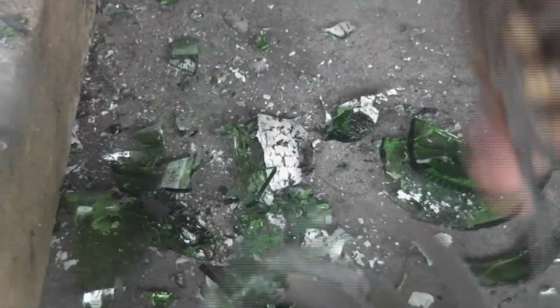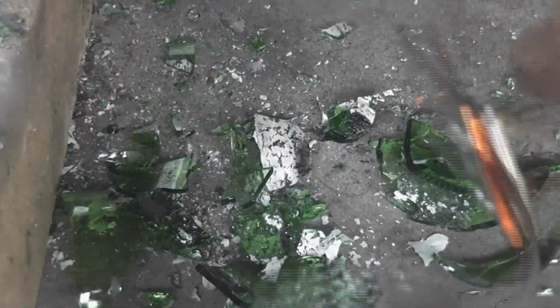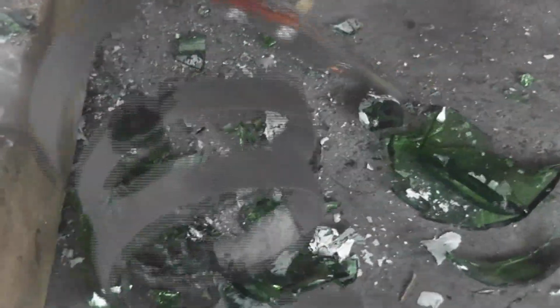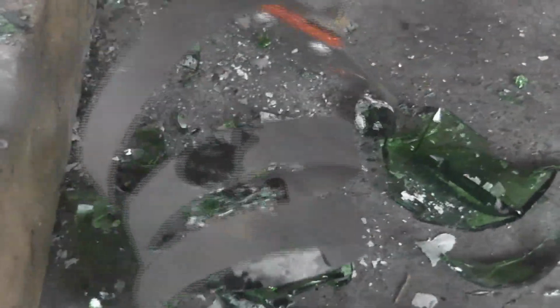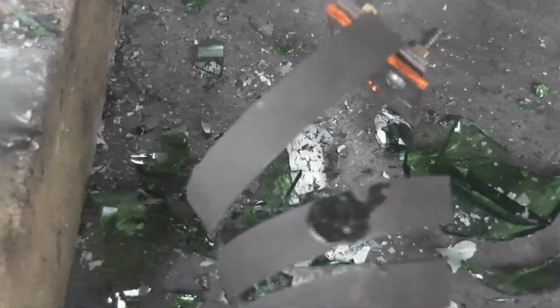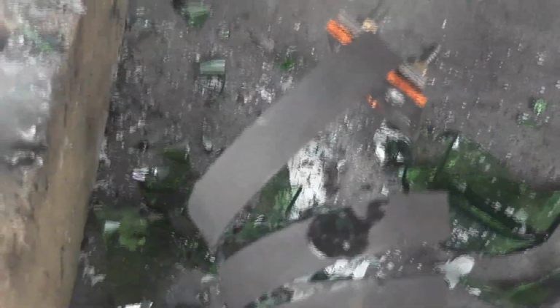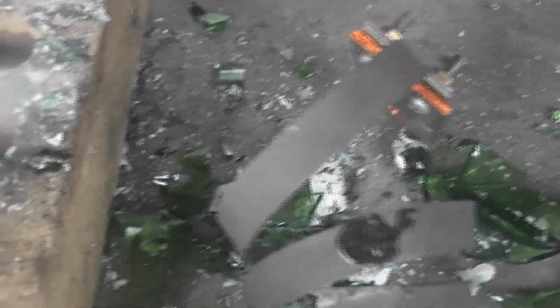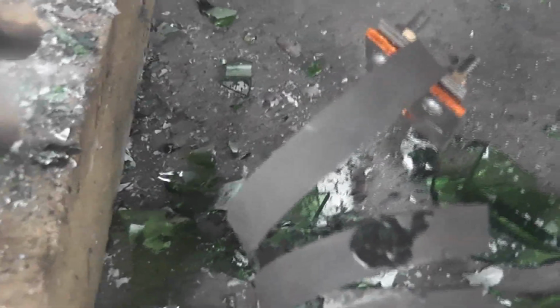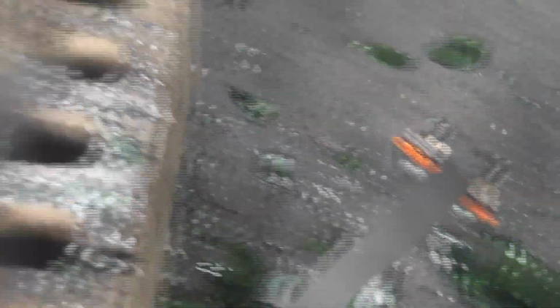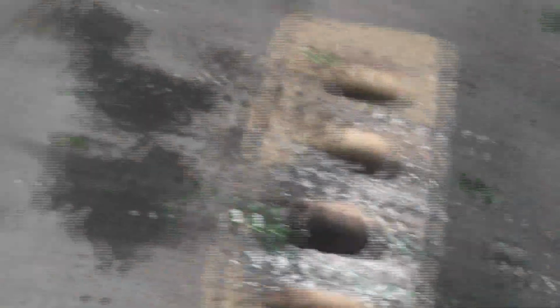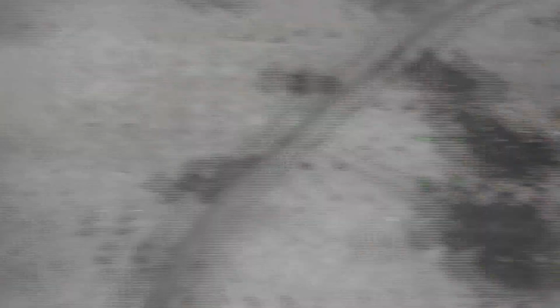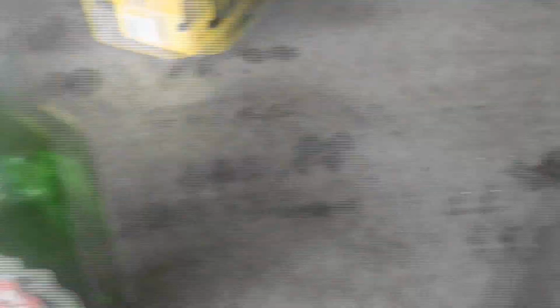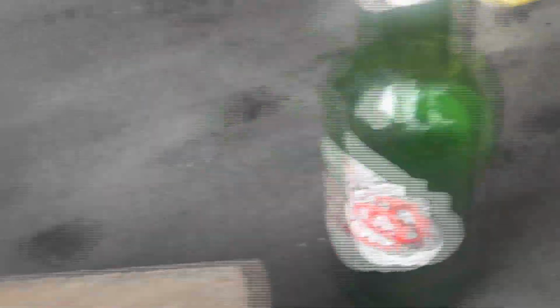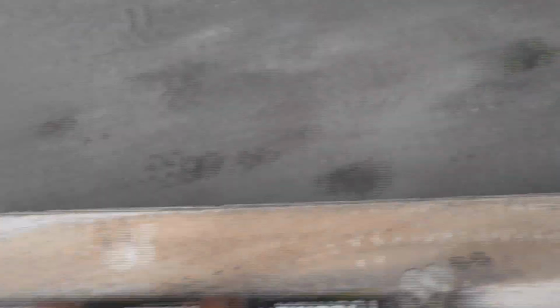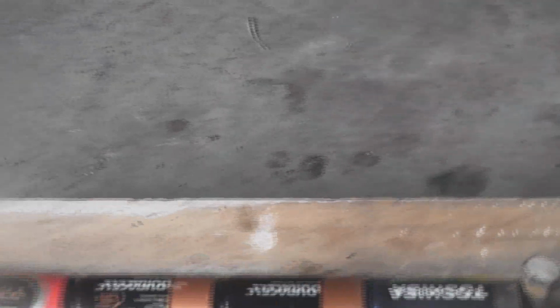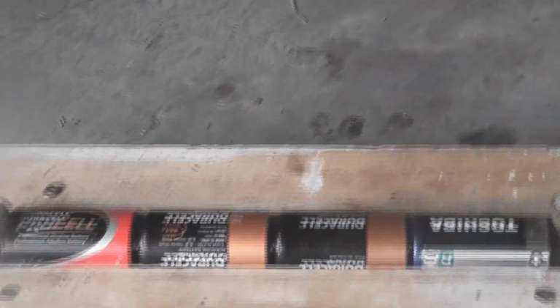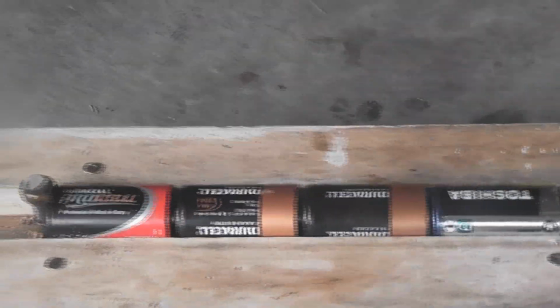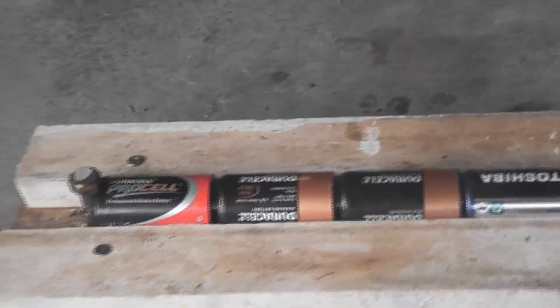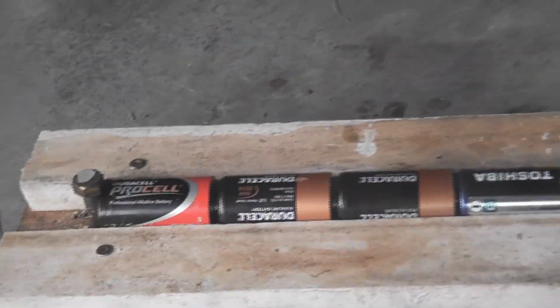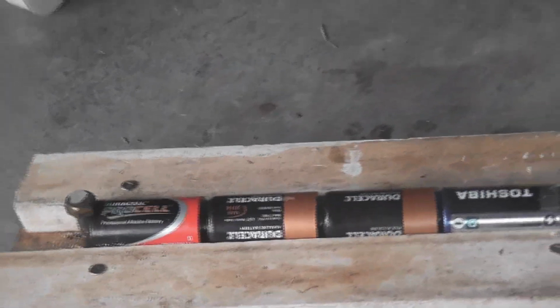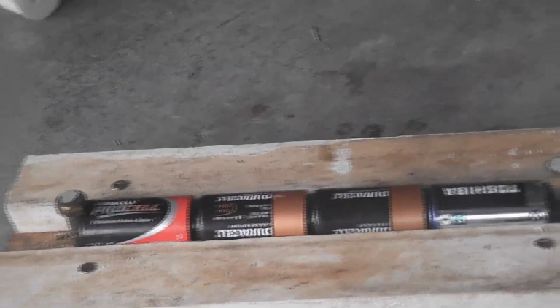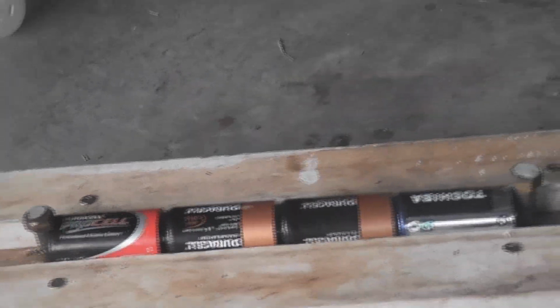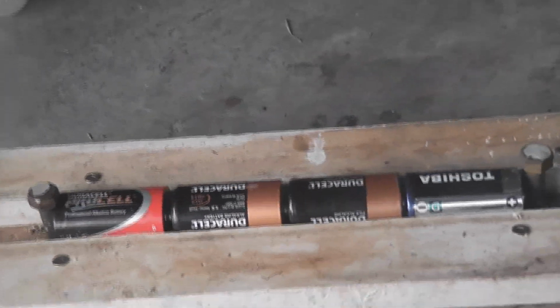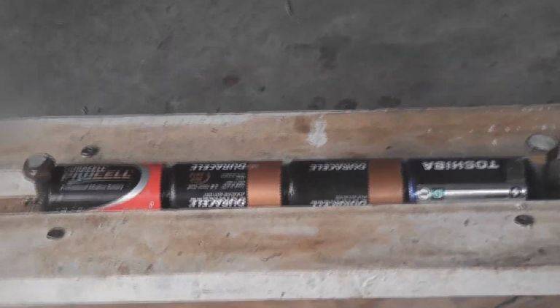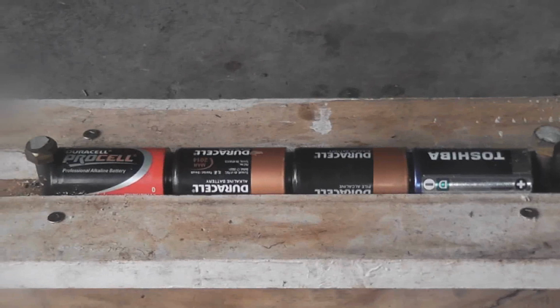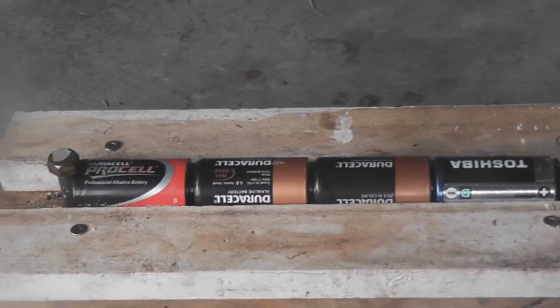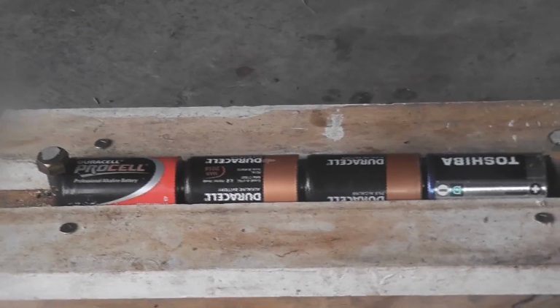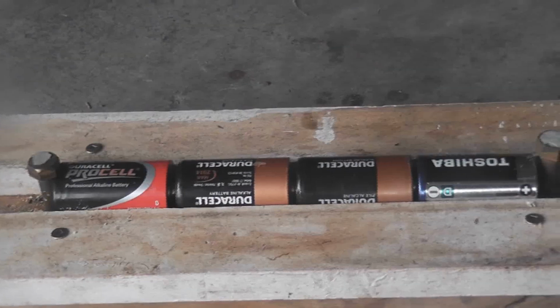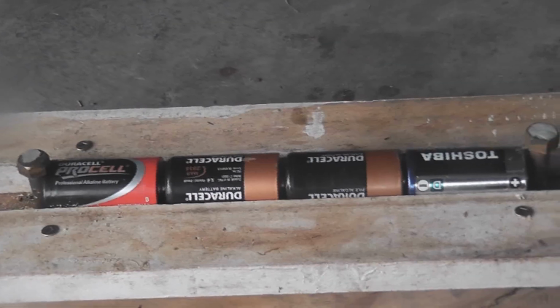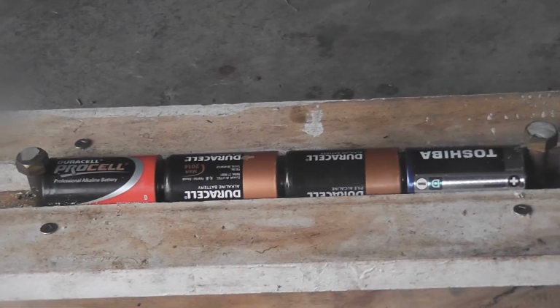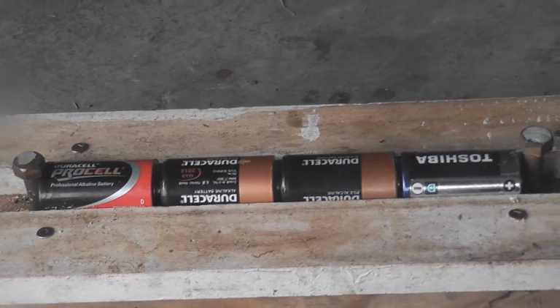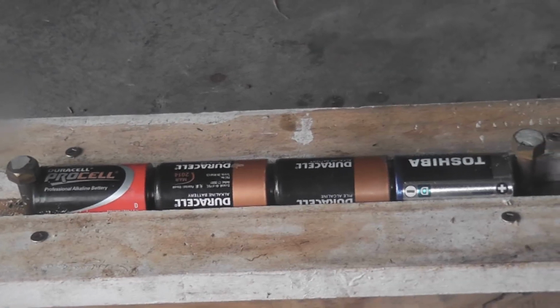Next experiment will be a quick battery pop - first one for the year. I've got a couple of Duracells here in the Toshiba. We'll see what happens.